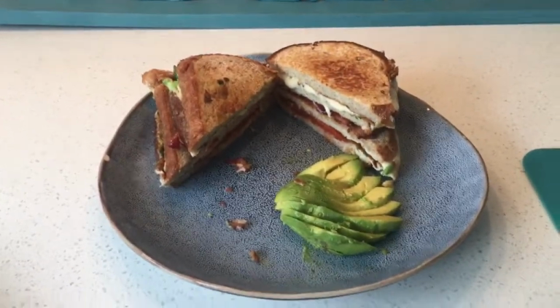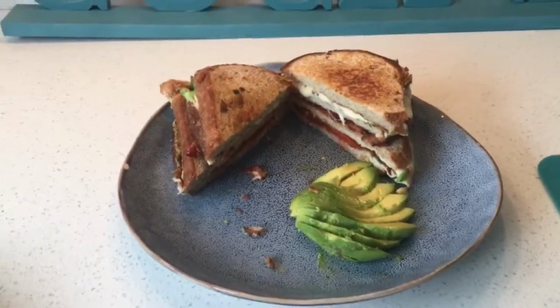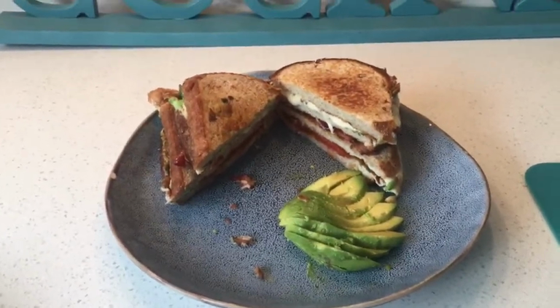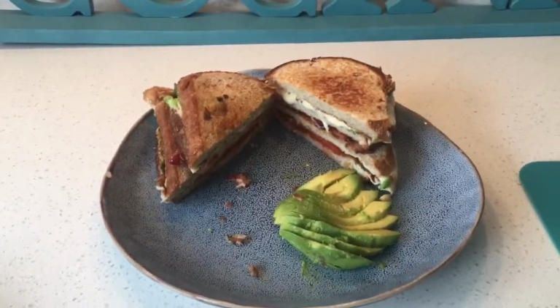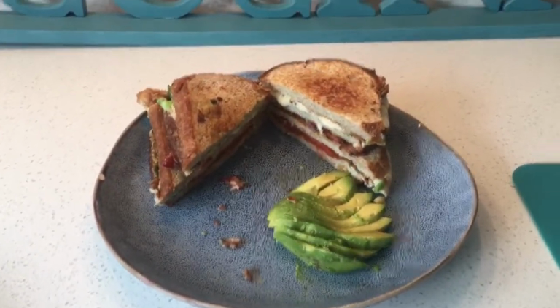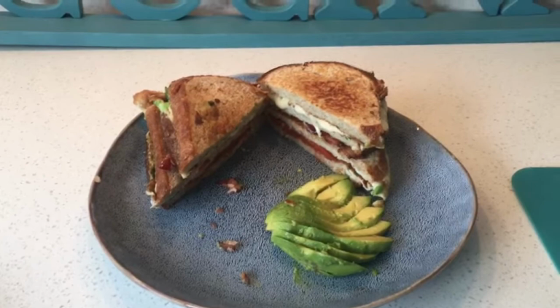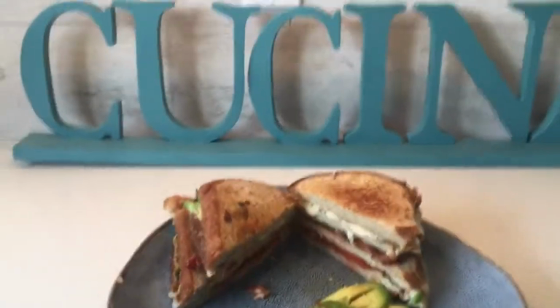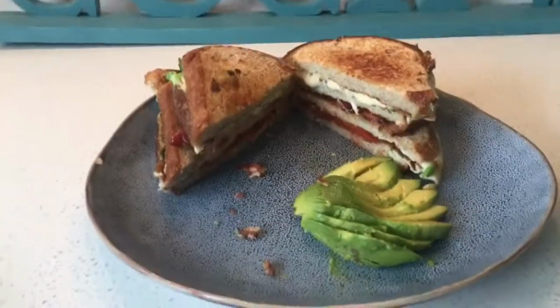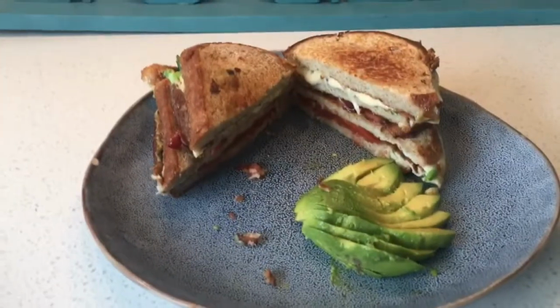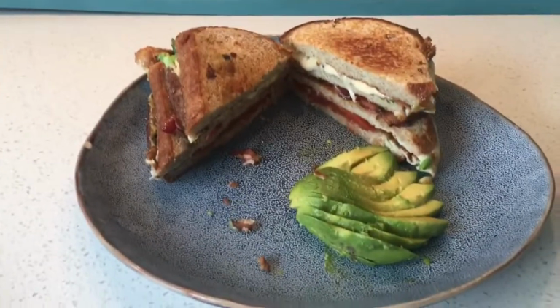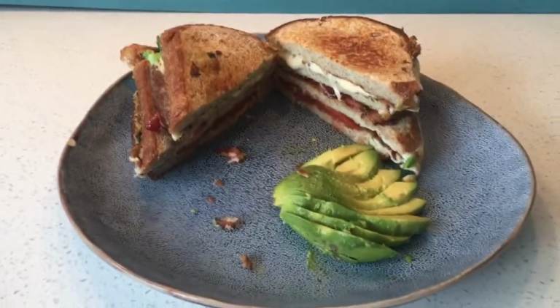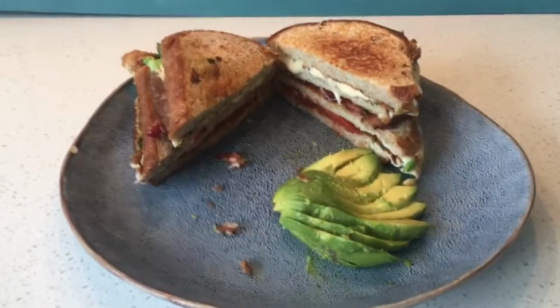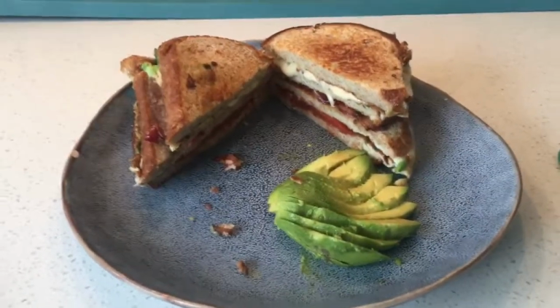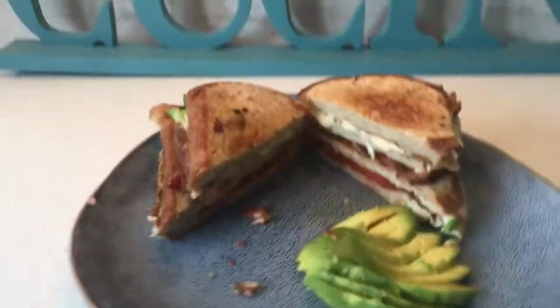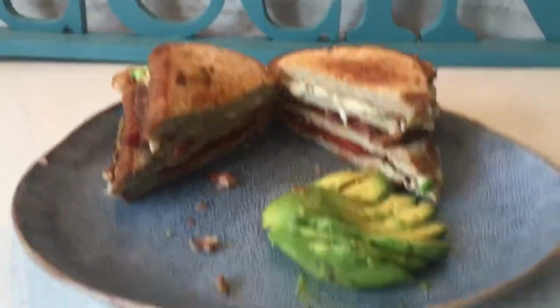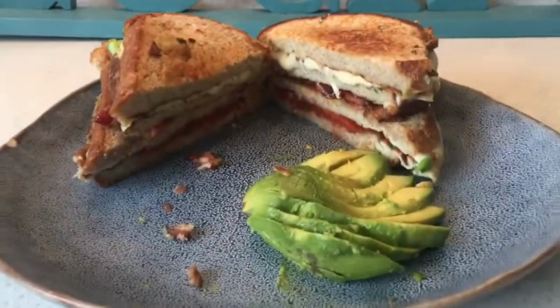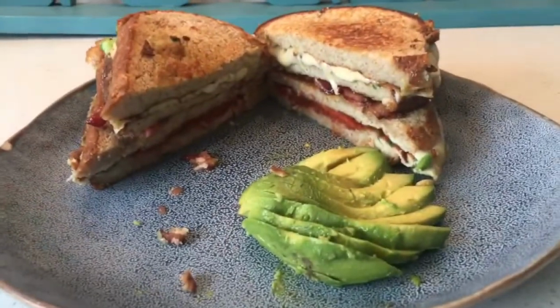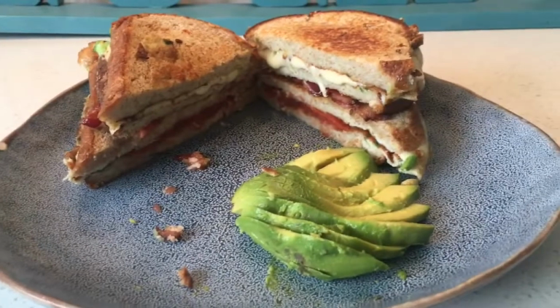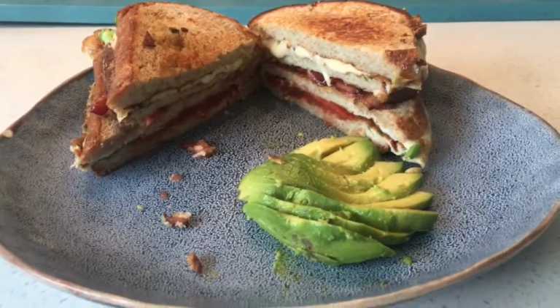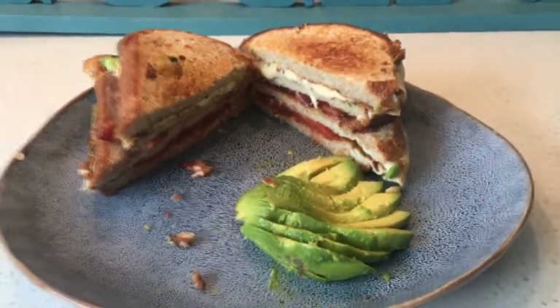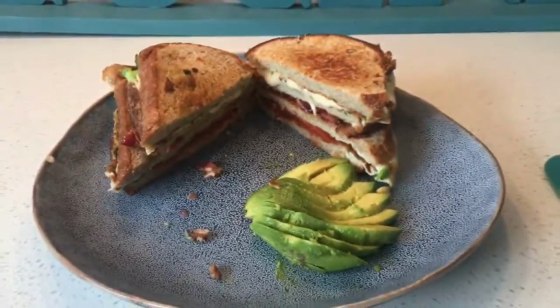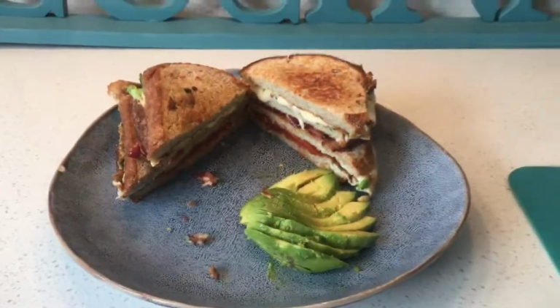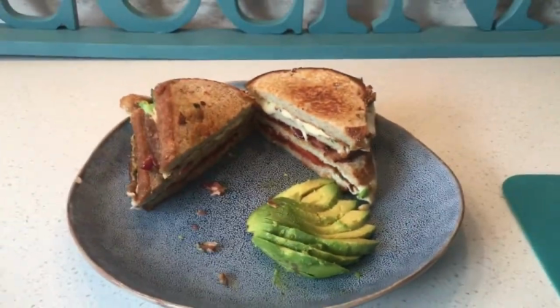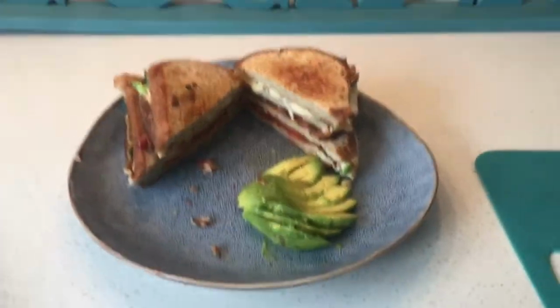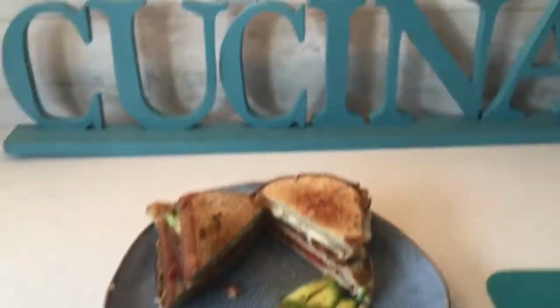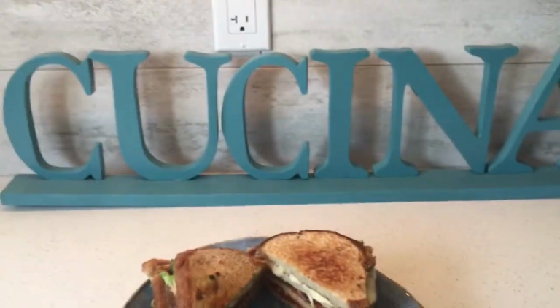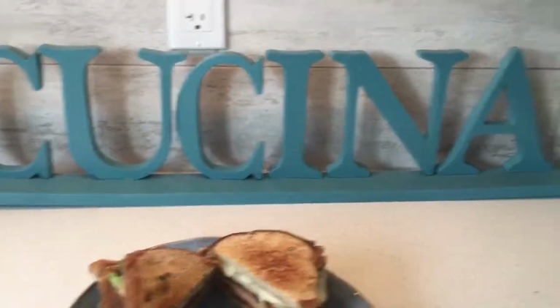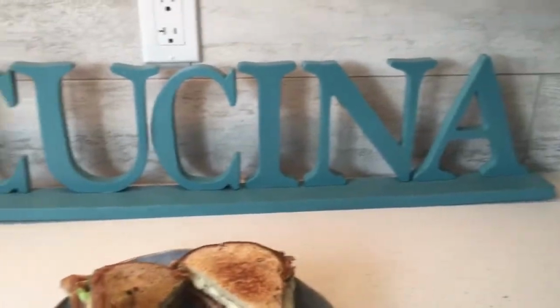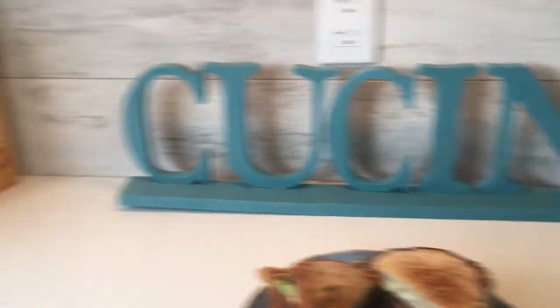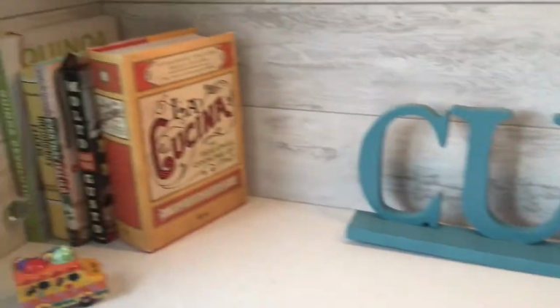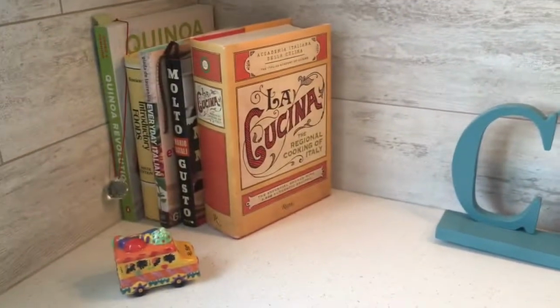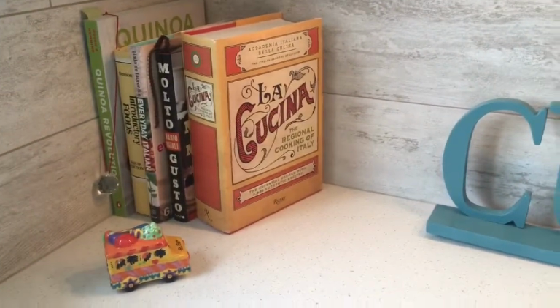Thank you so much for joining me today for this quick and easy lunch, breakfast, or dinner — whatever you would like to have it for. I hope you enjoyed and thank you so much for watching. Goodbye from Conchitina's Cucina. Thank you.